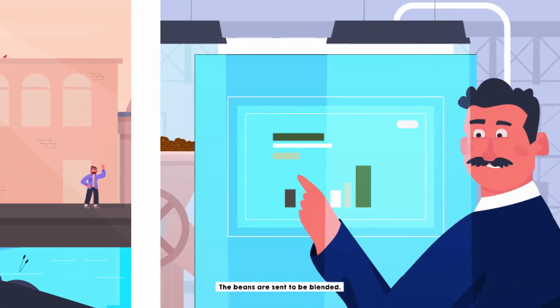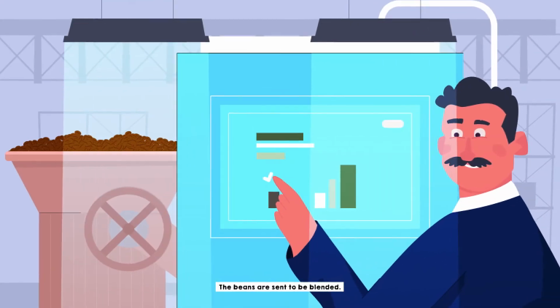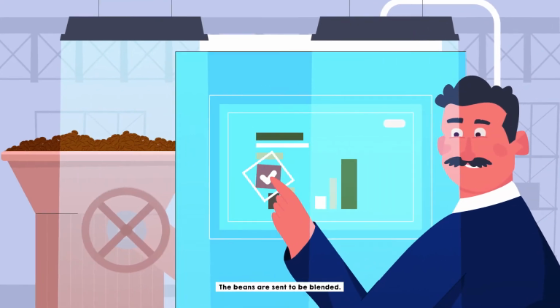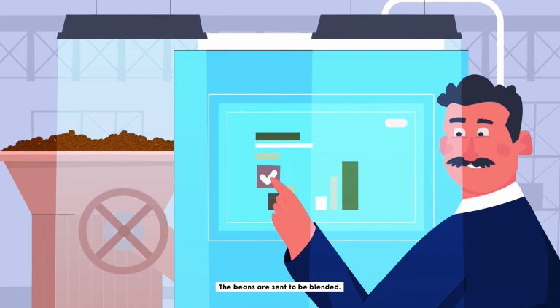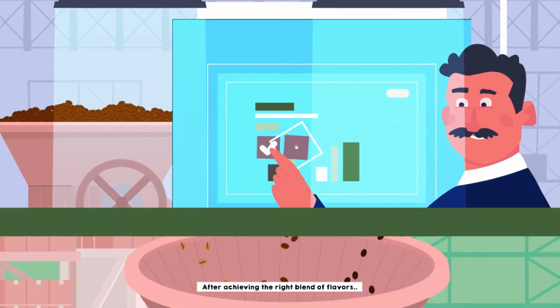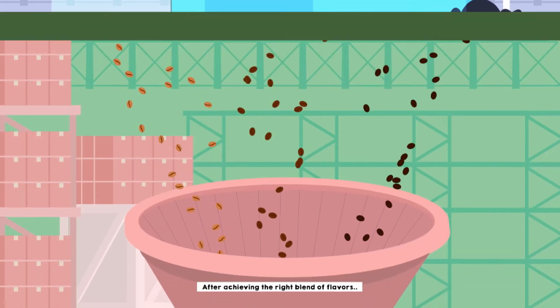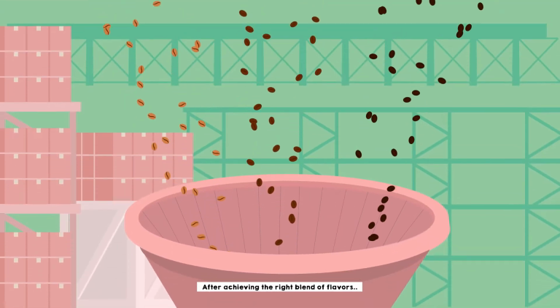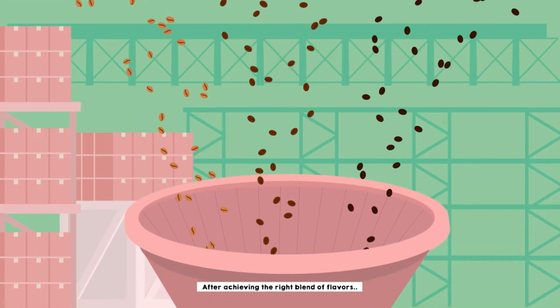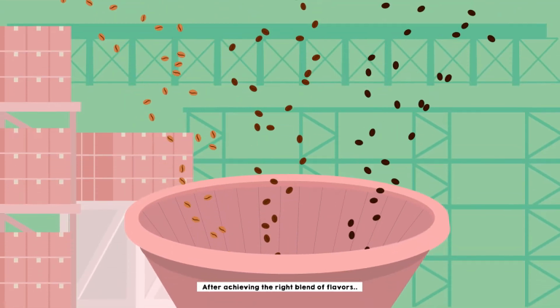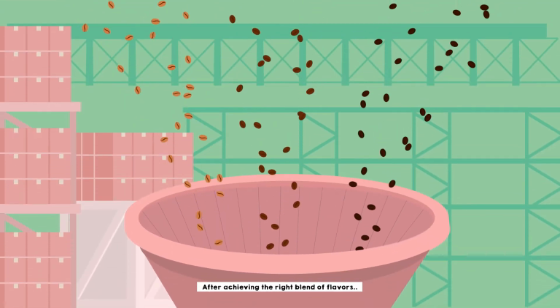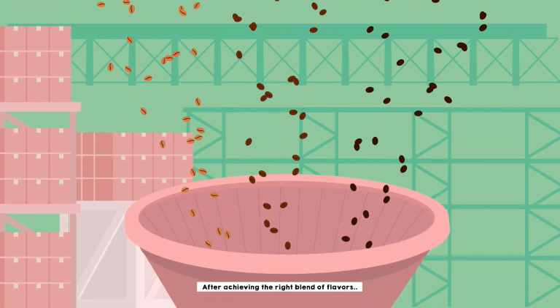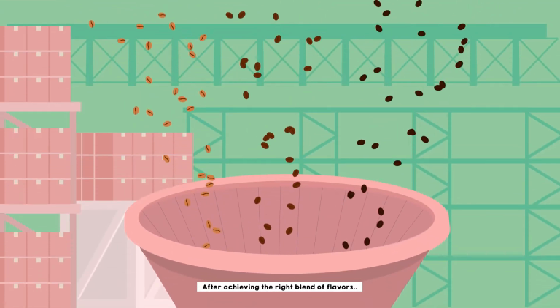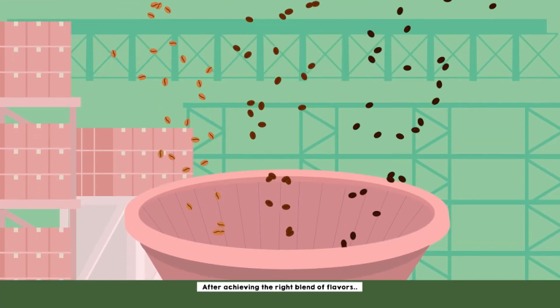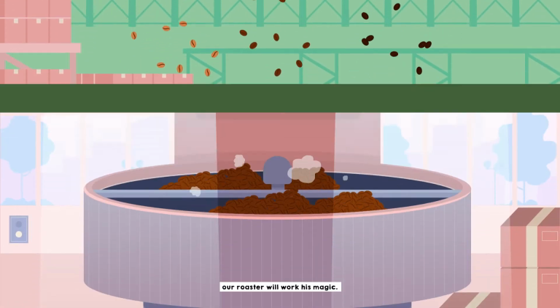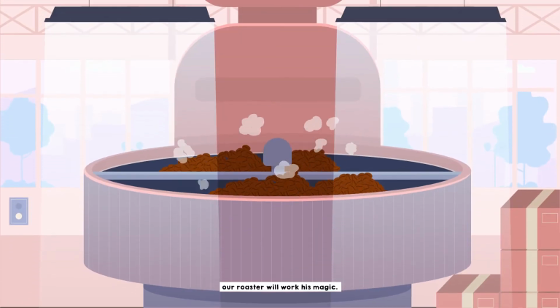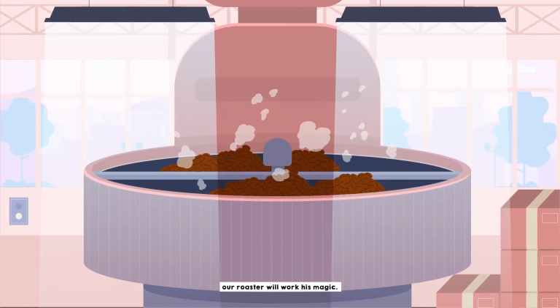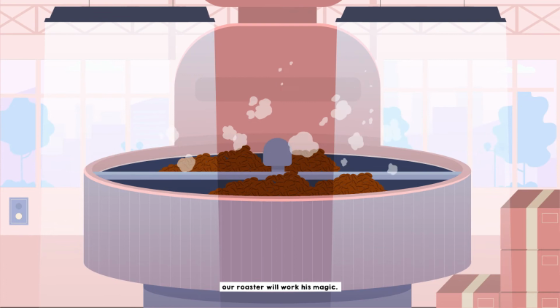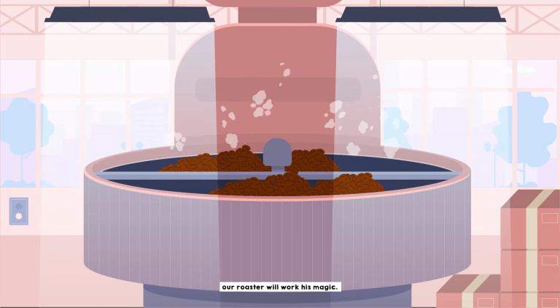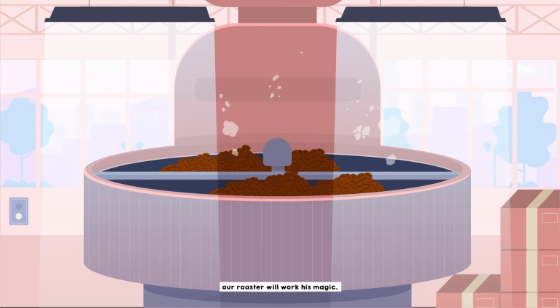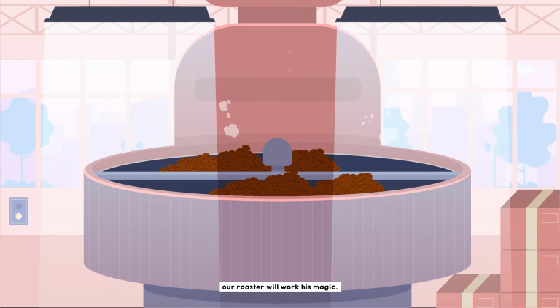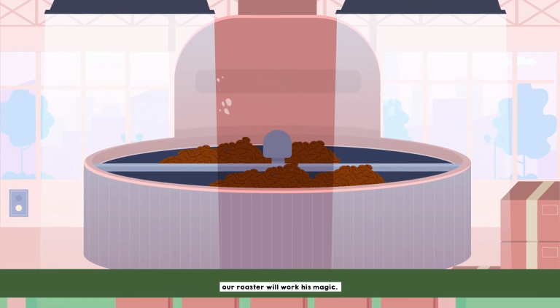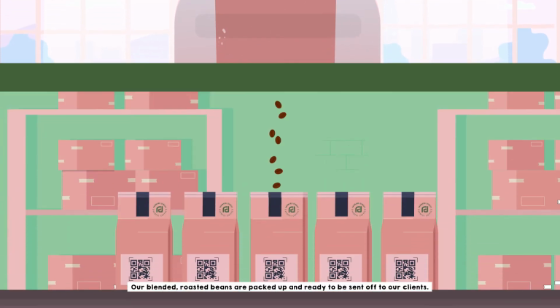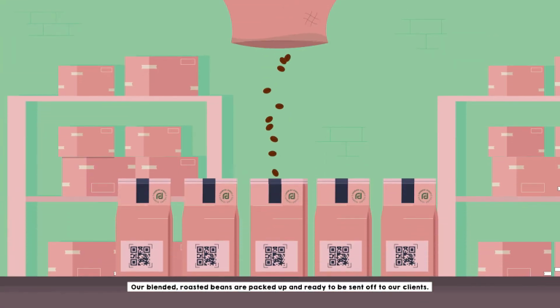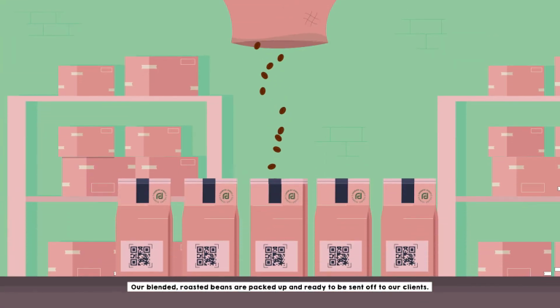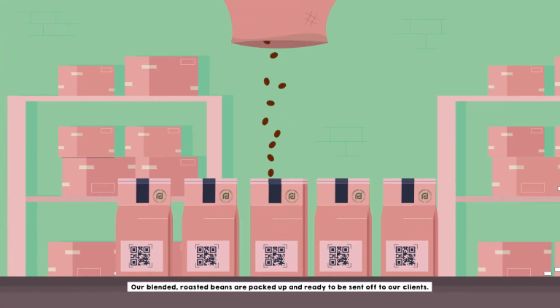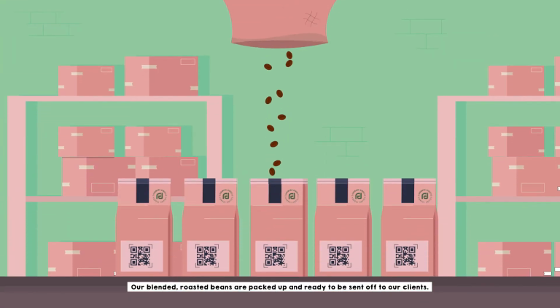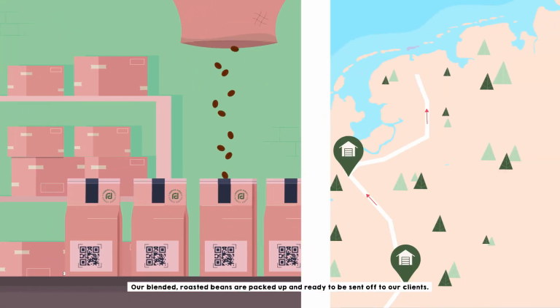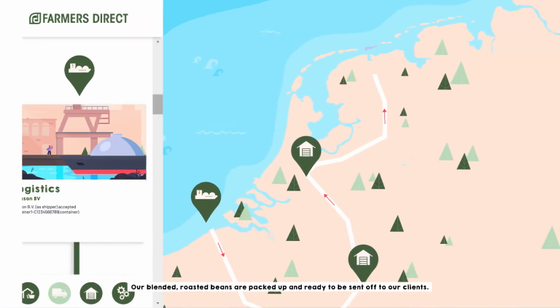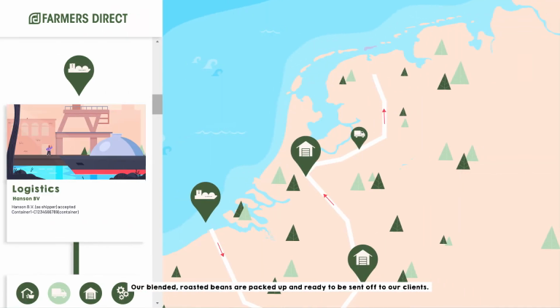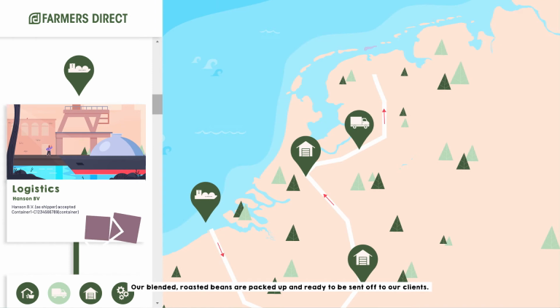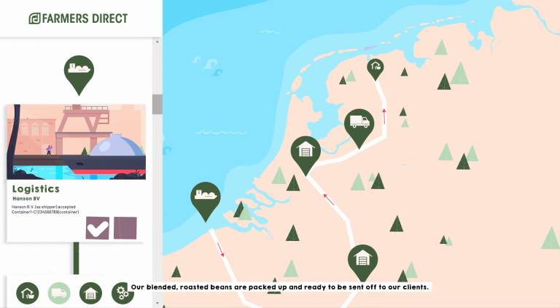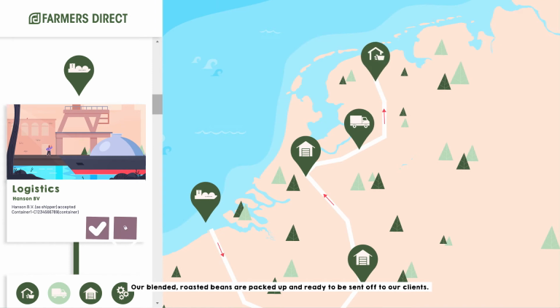The beans are sent to be blended. After achieving the right blend of flavors, our roaster will work his magic. Our blended roasted beans are packed up and ready to be sent off to our clients.